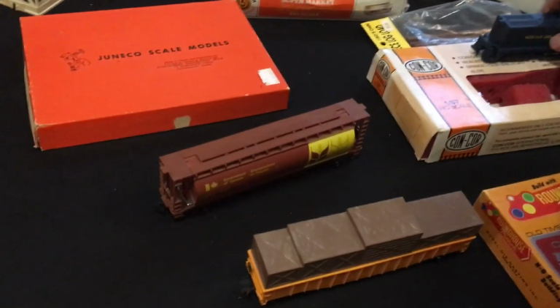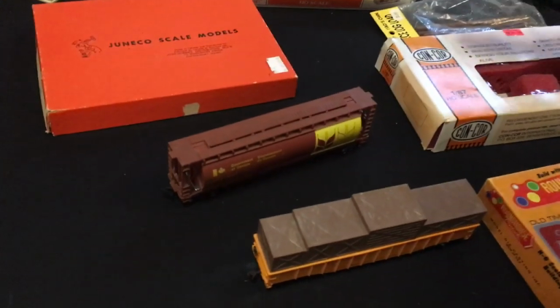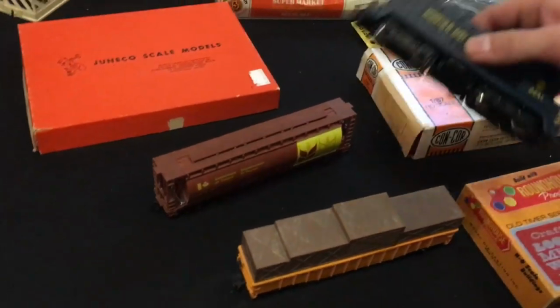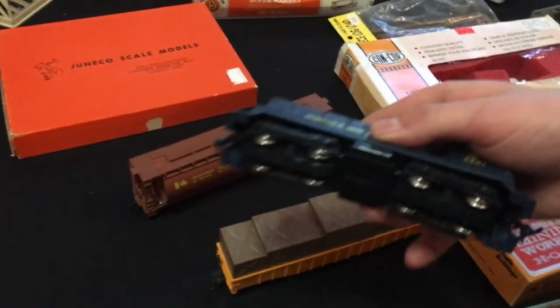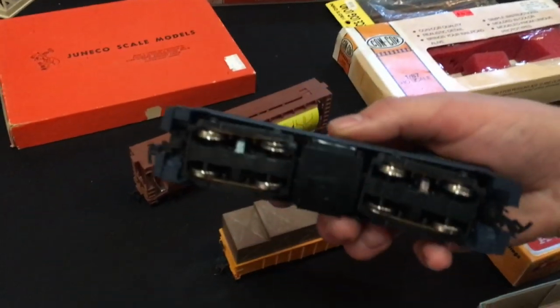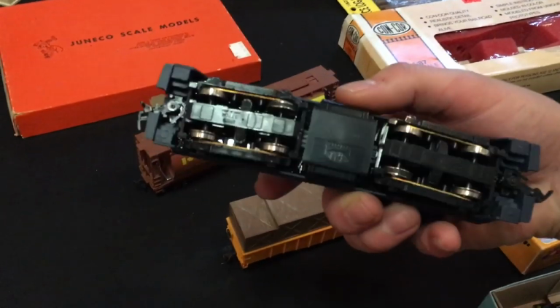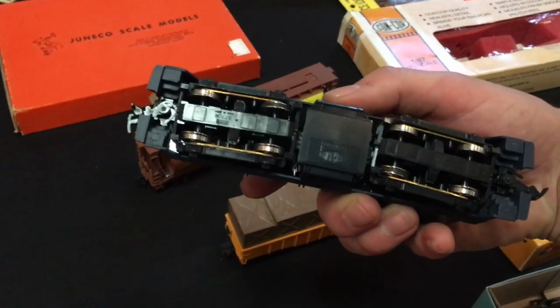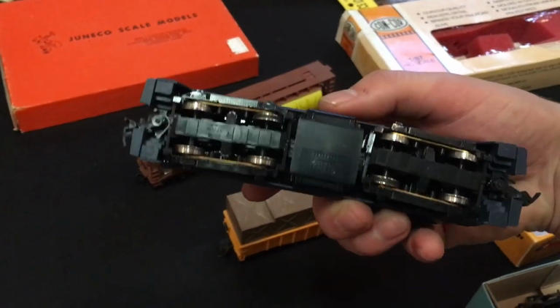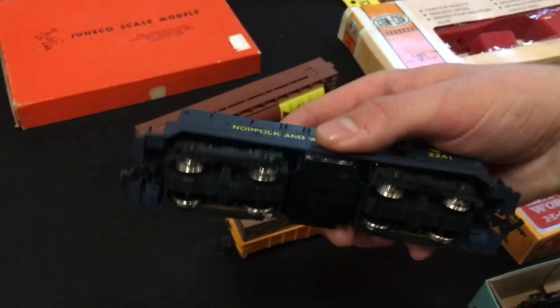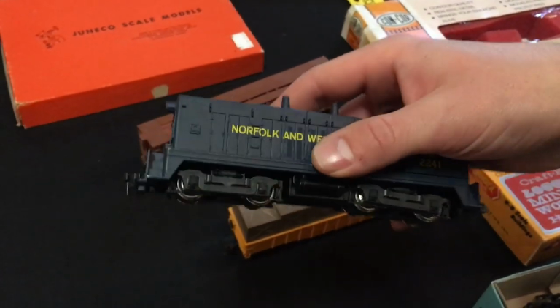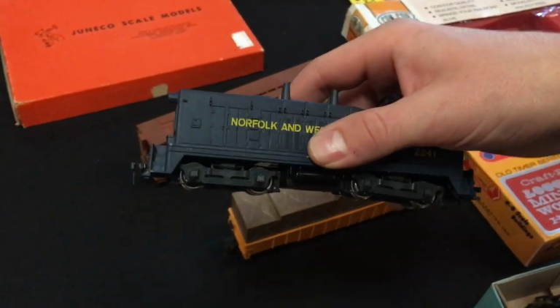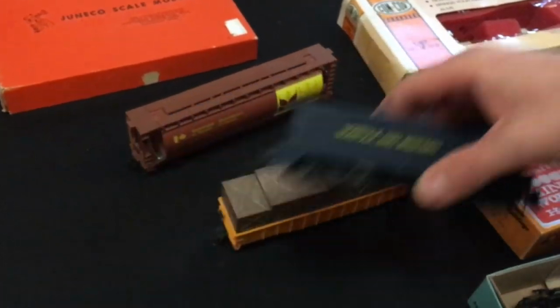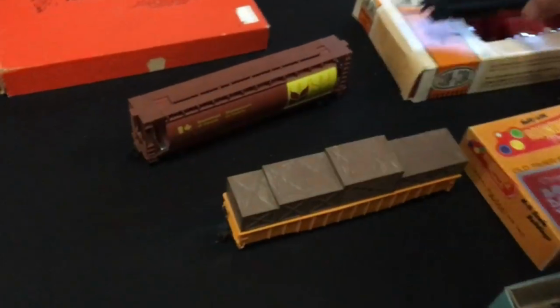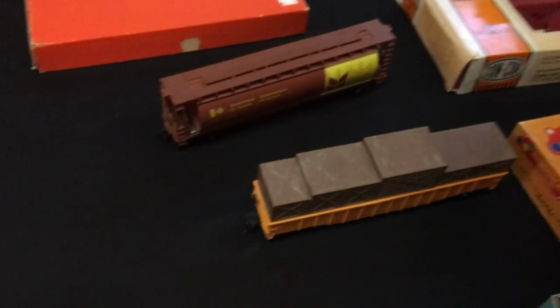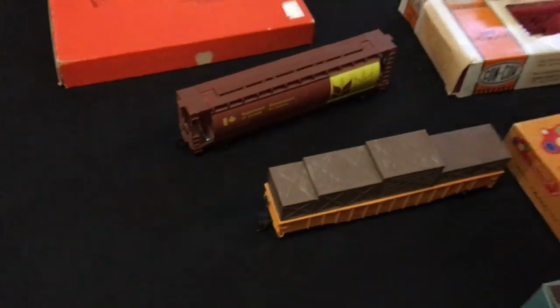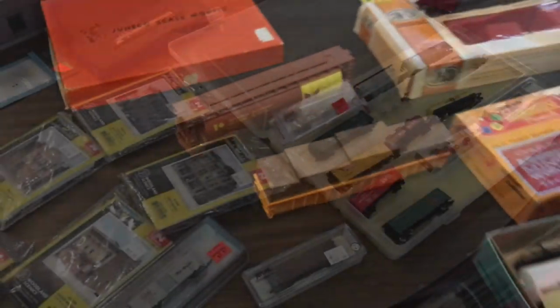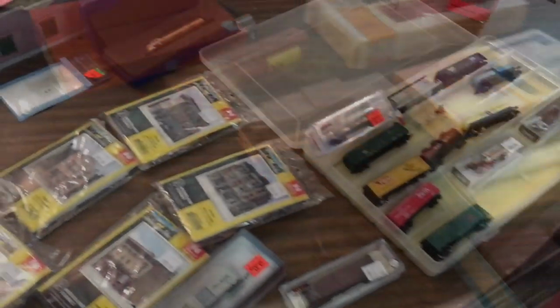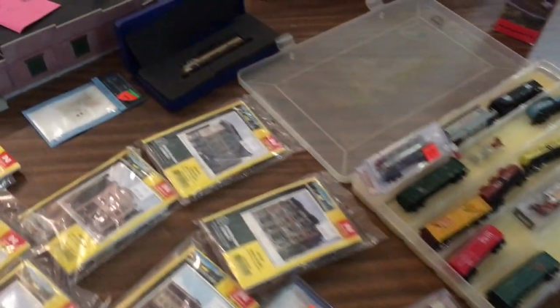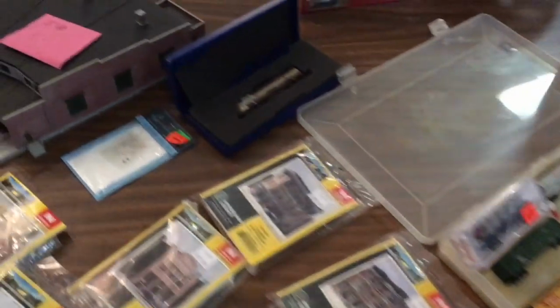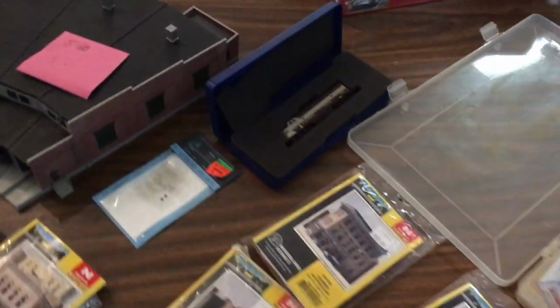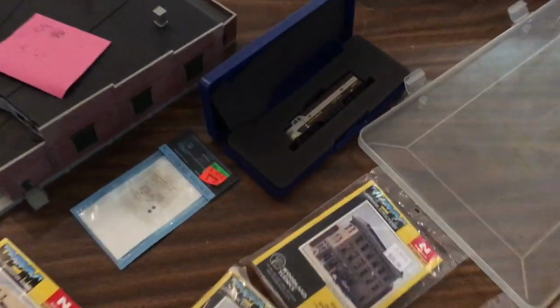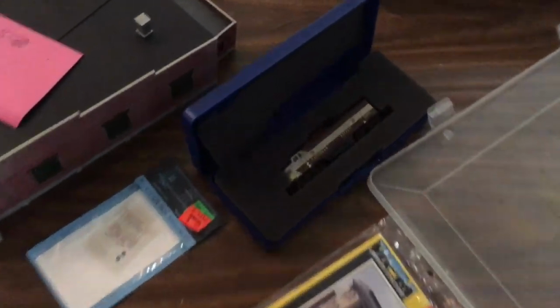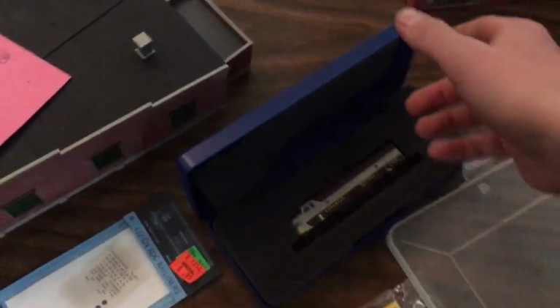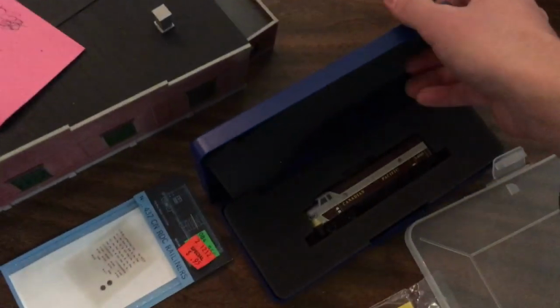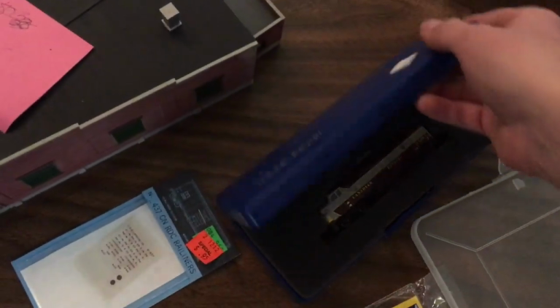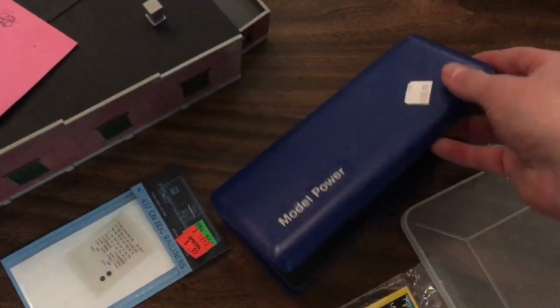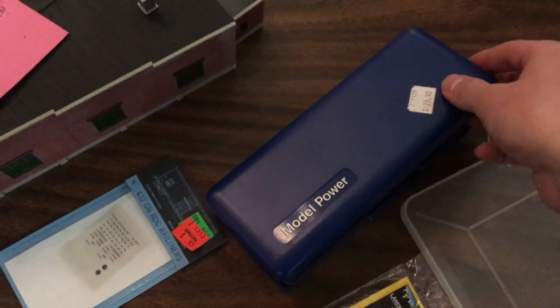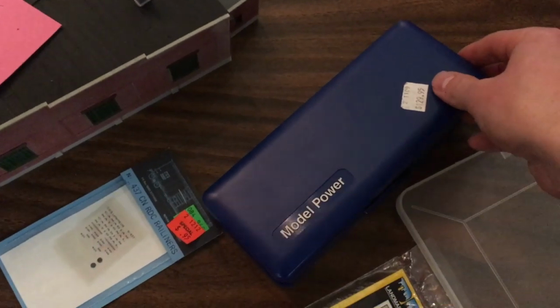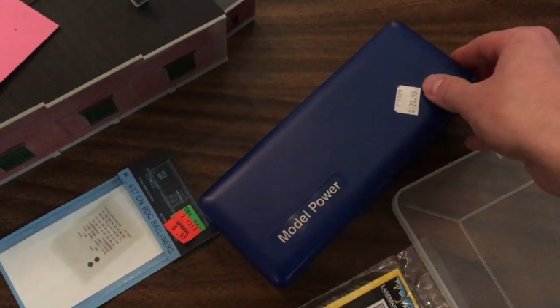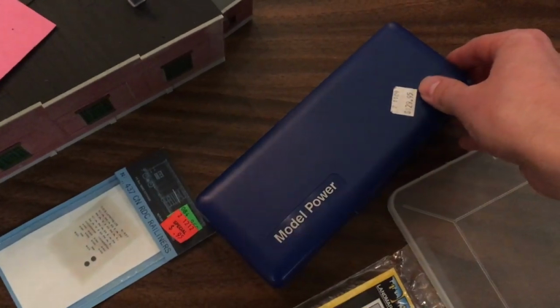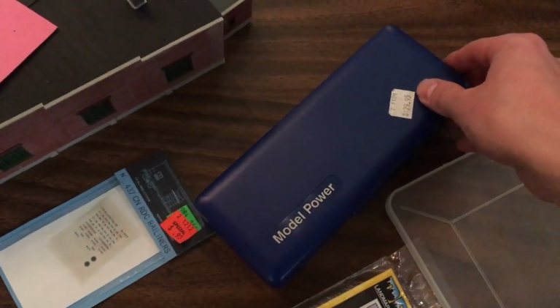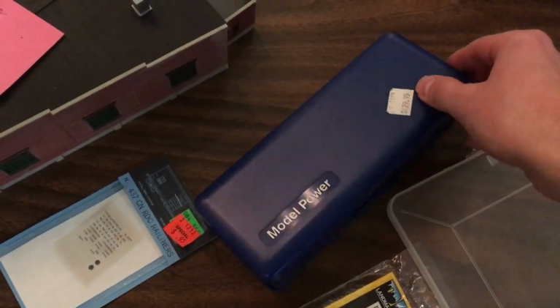They had this cool little locomotive here - Norfolk and Western. Over here they had an N-Scale Model Power engine, and what a legit box - this thing's so classy.